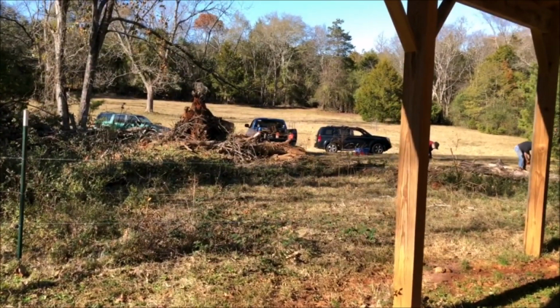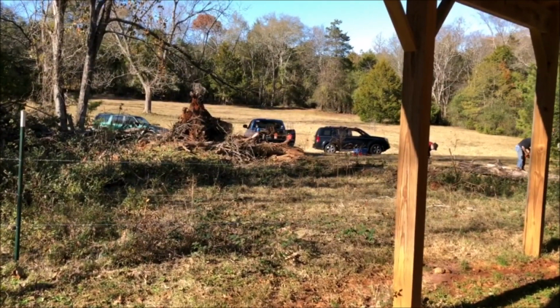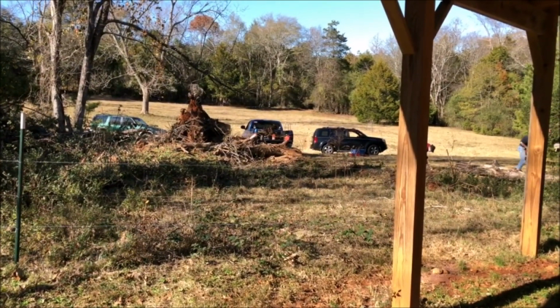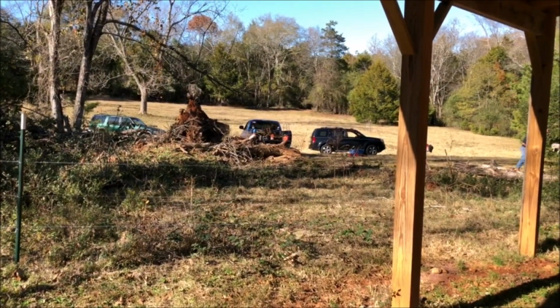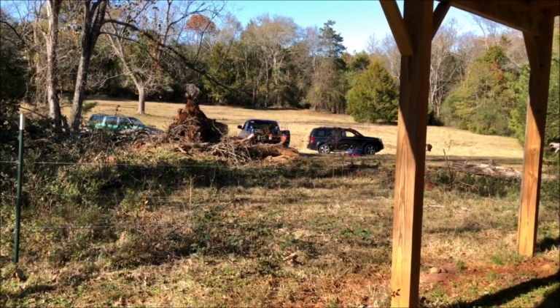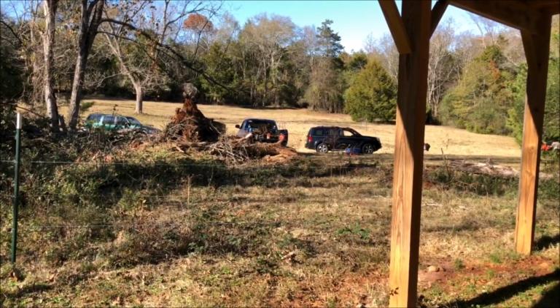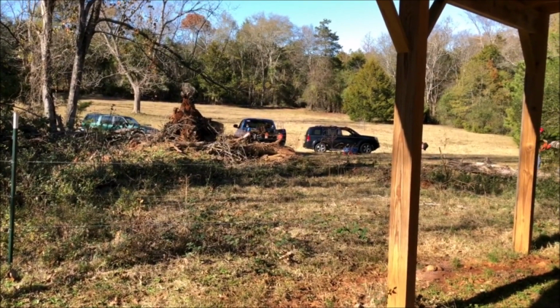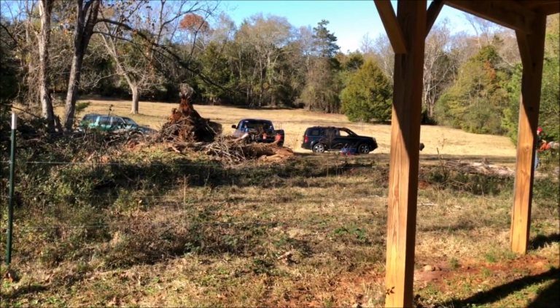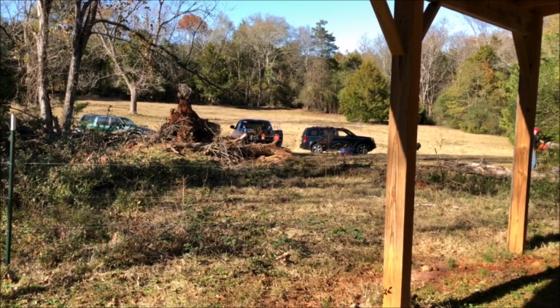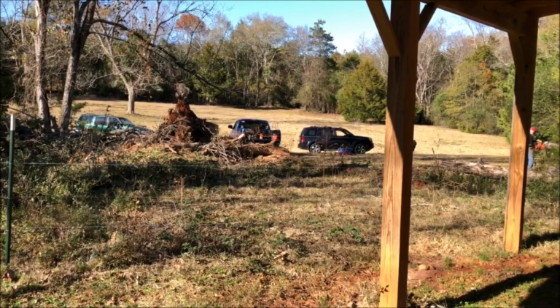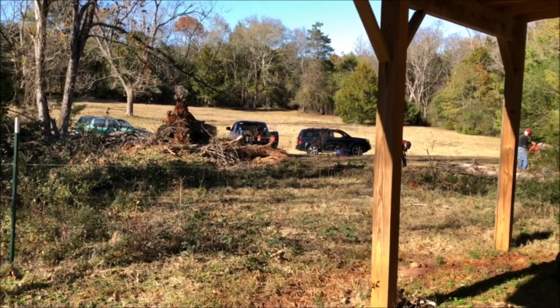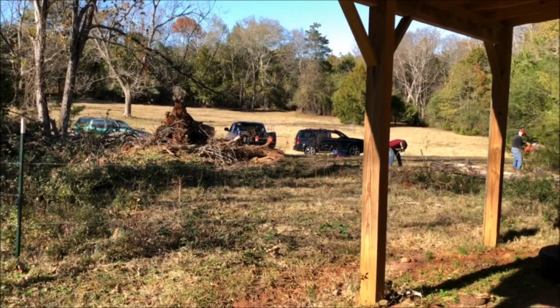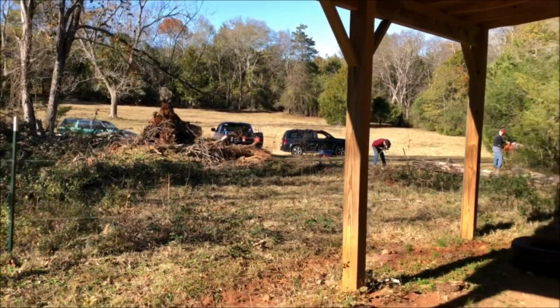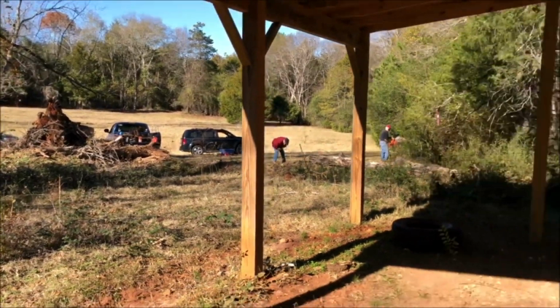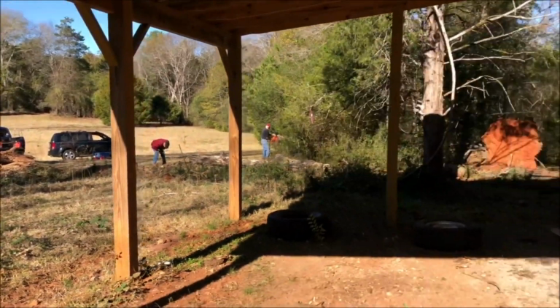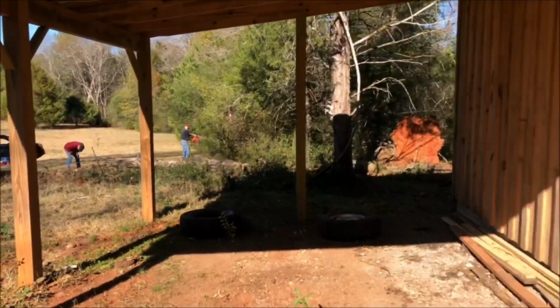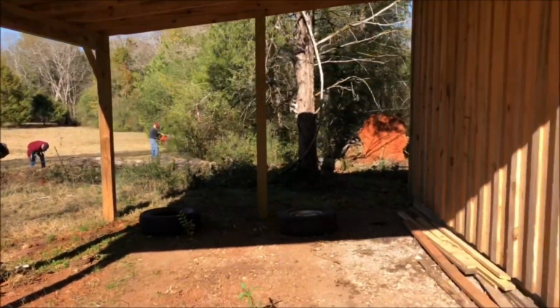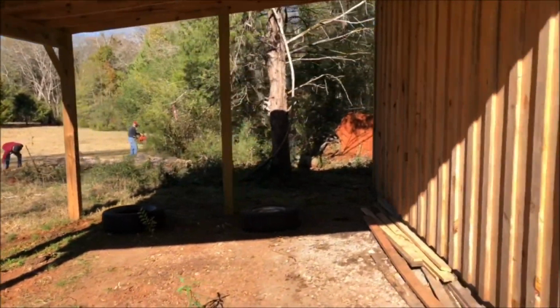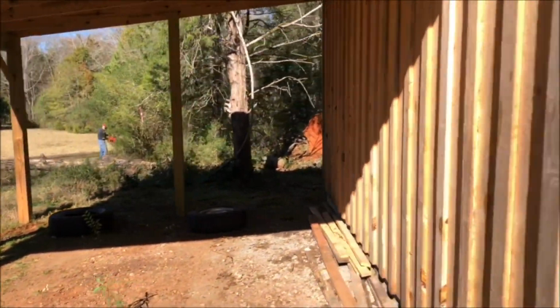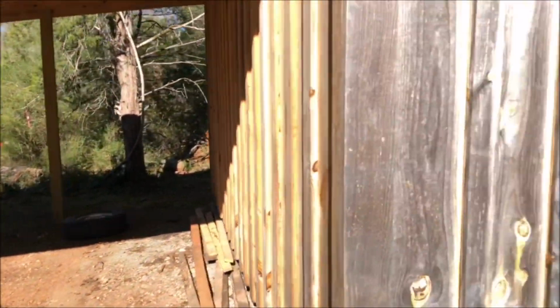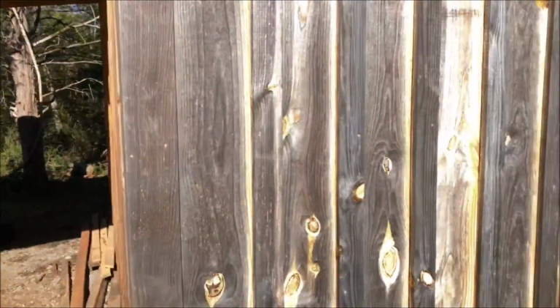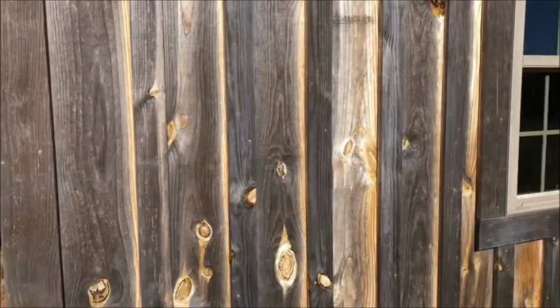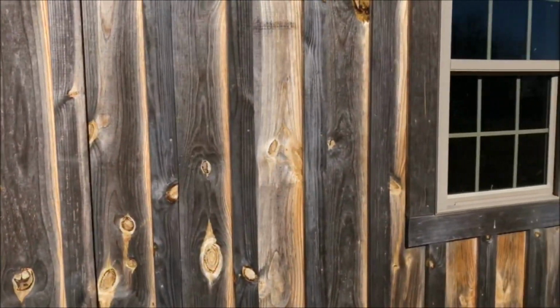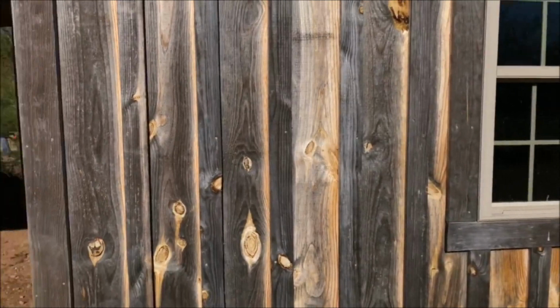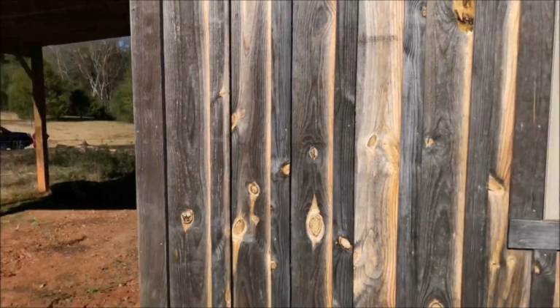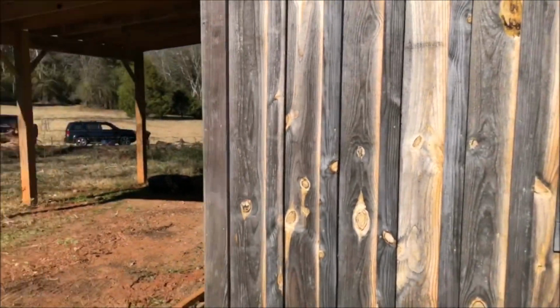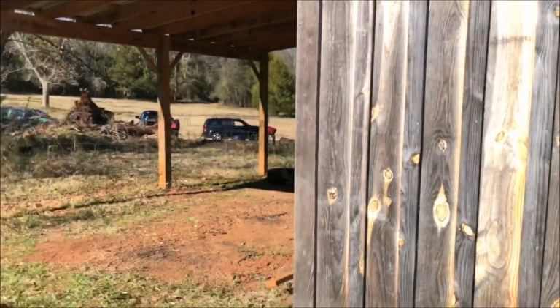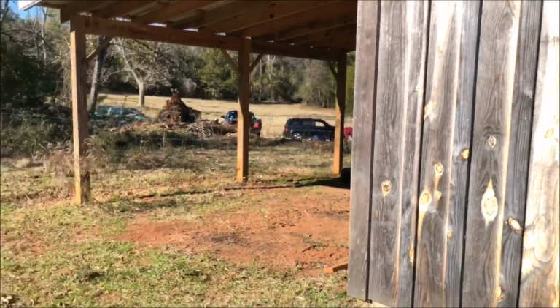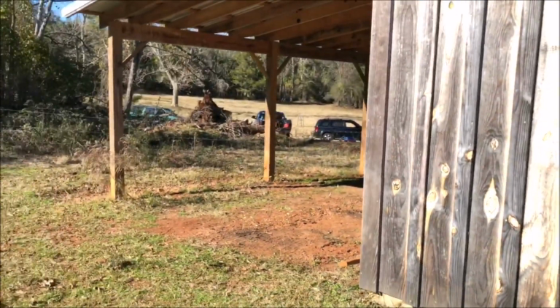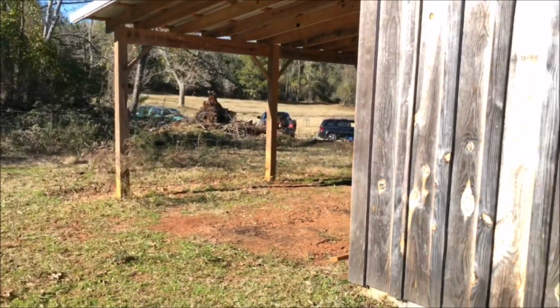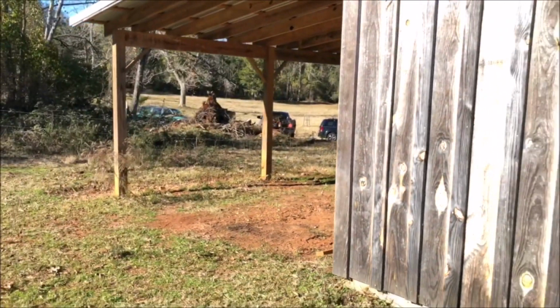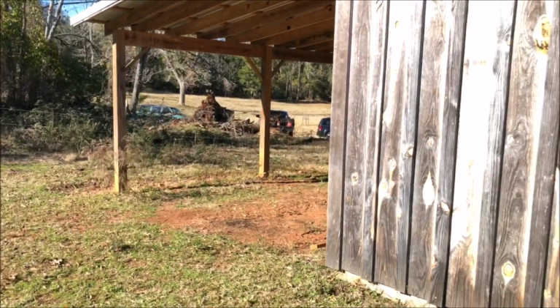There's some barbed wire in there and some other old fence, so we can't get the chainsaw on it. Get away from the chainsaw, son. This barn is the new barn.